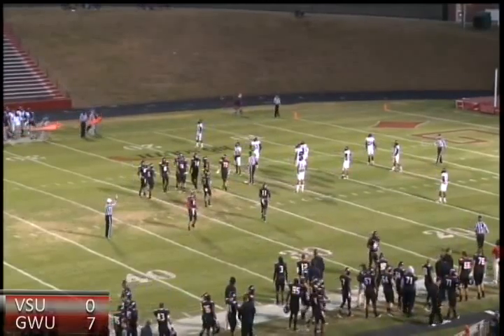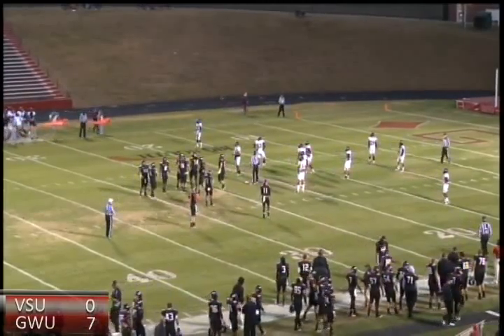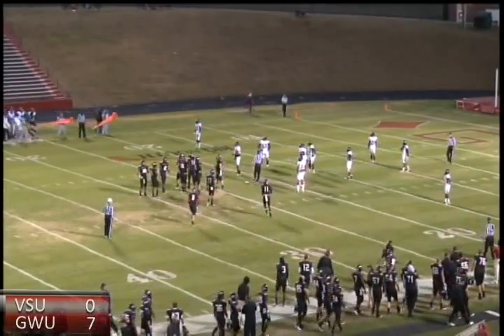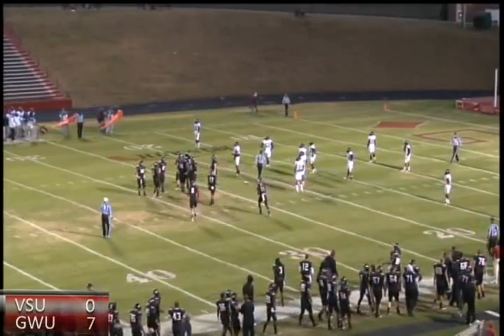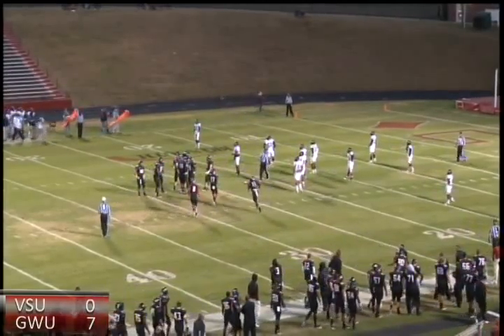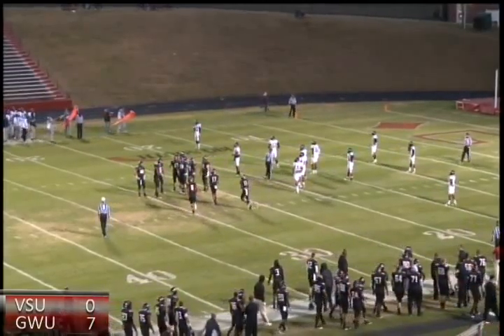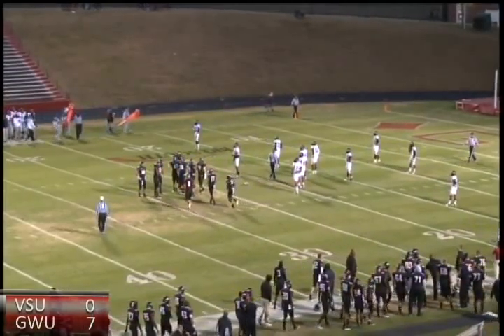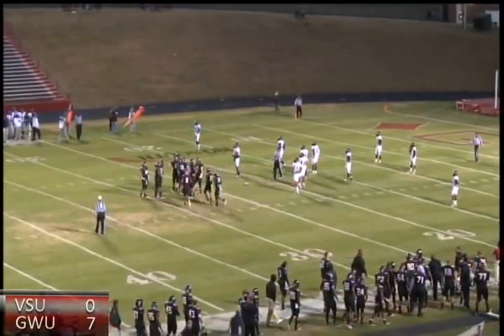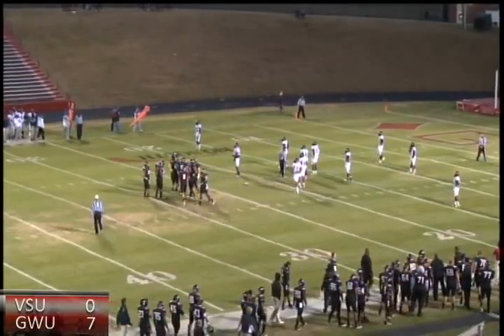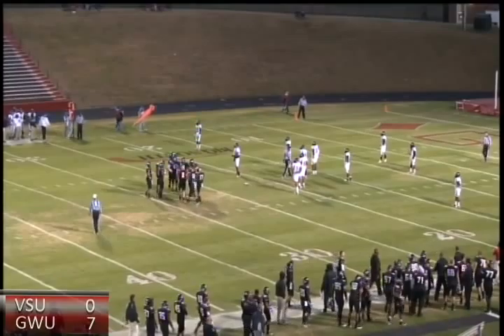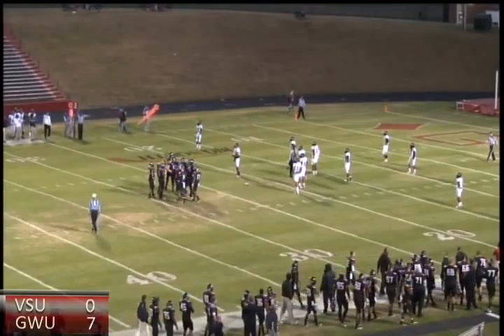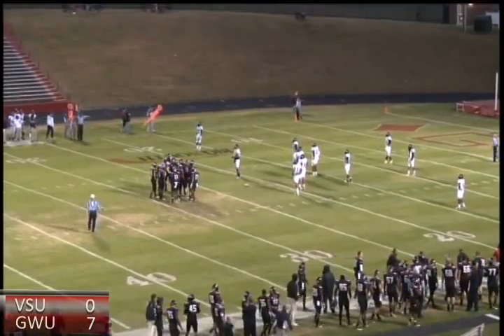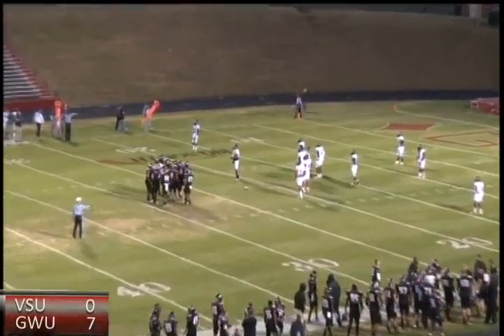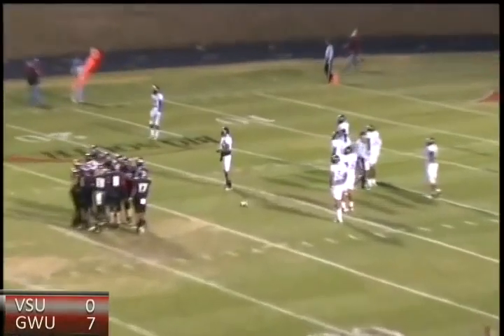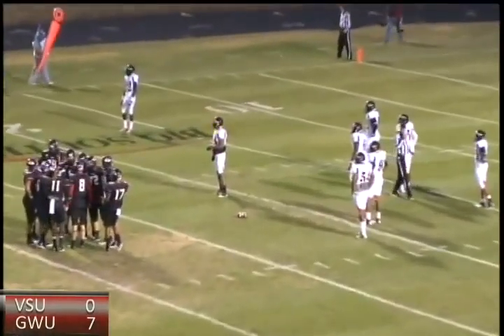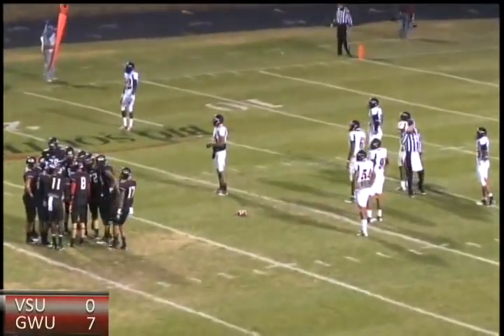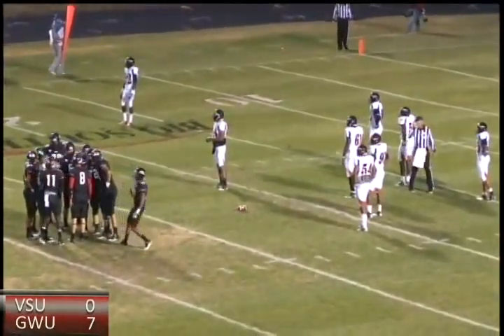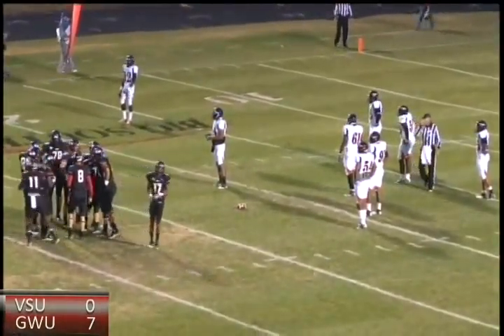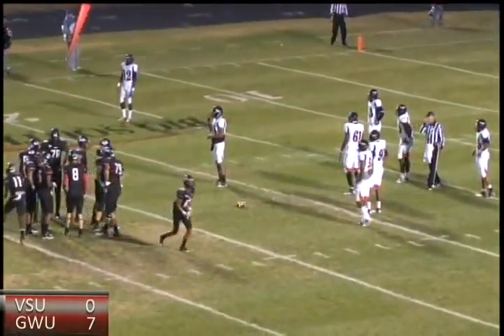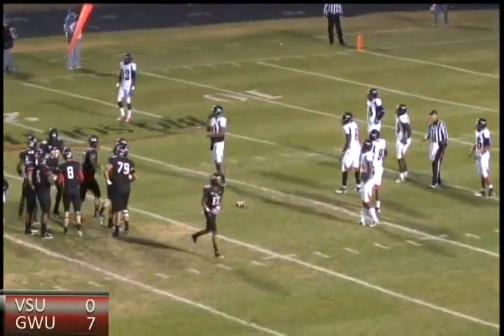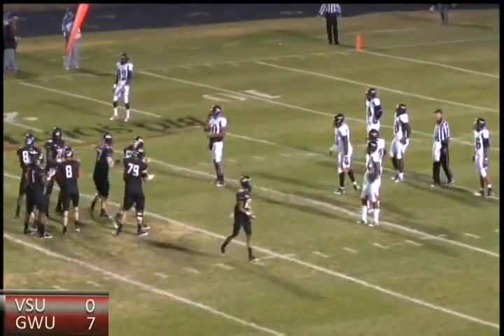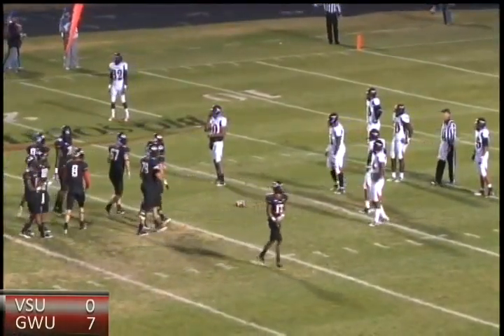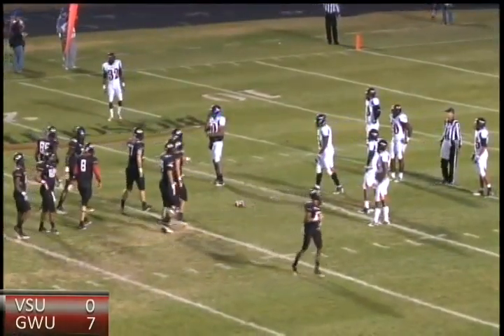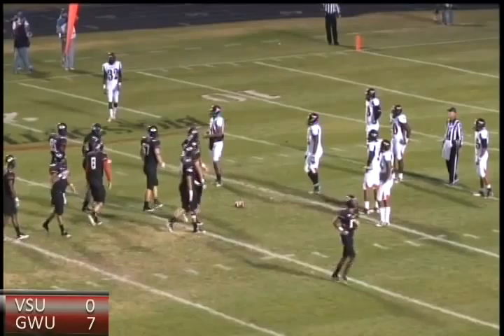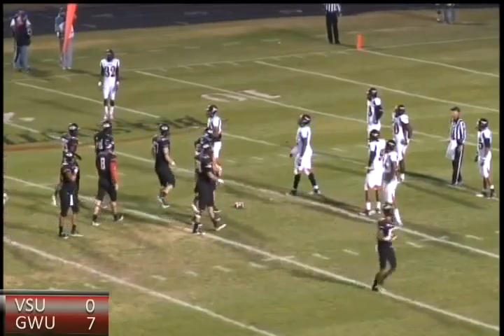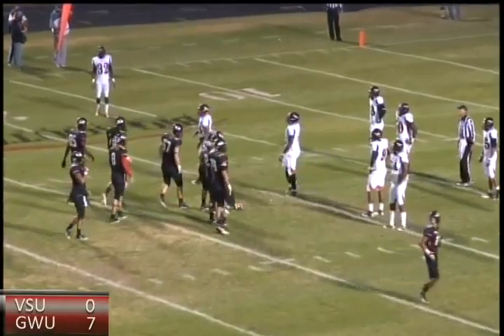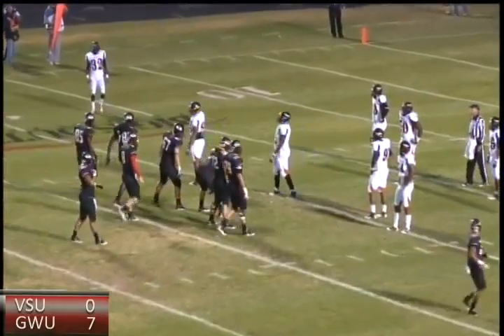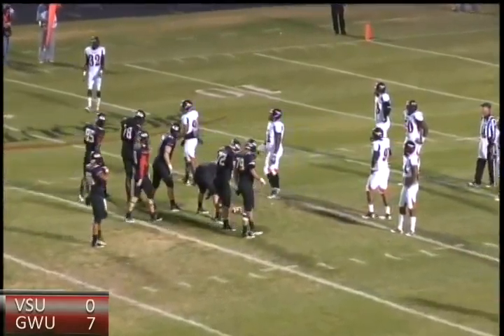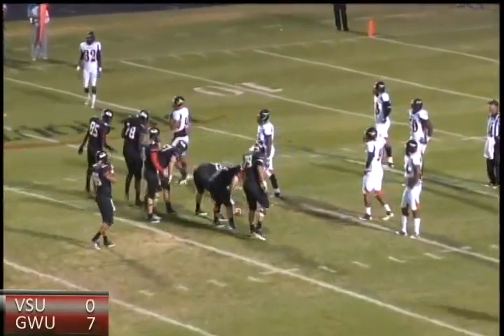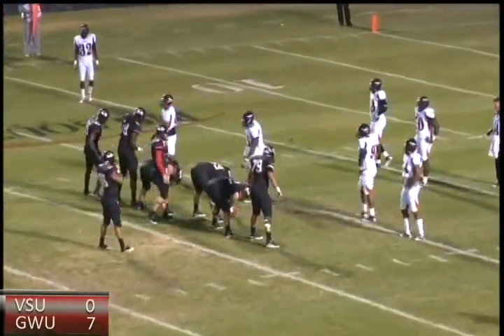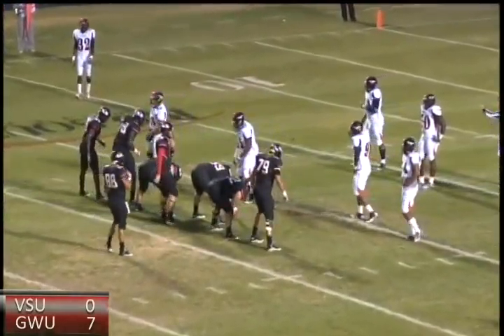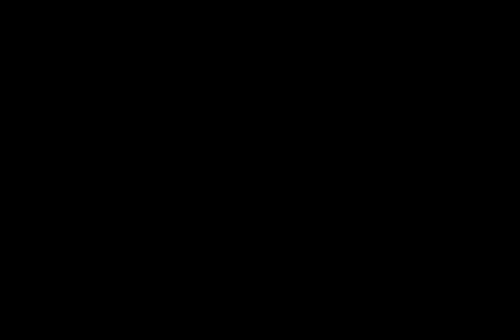Gardner Webb knocking on the door at the south end zone, up 7-0. Well, that's one thing you don't see in a lot of folks' wildcat formation — or in our case, the Bulldog formation — is that running back being able to throw the football. And boy, Ricky made a nice throw right there on that play.